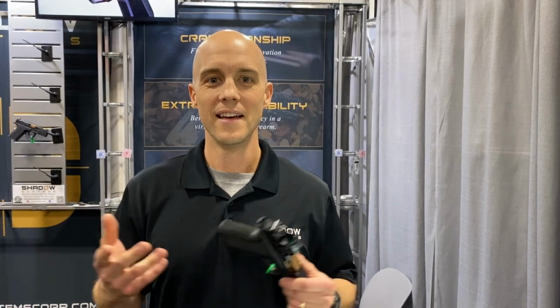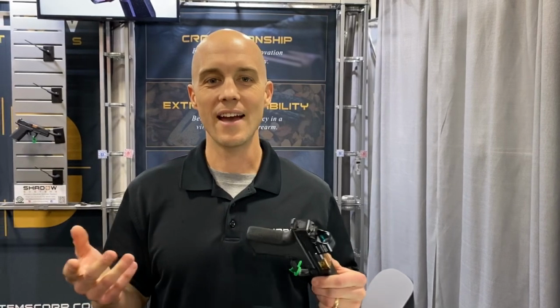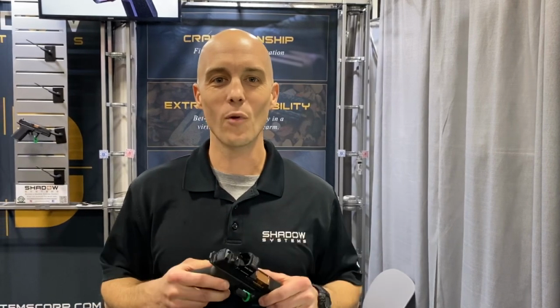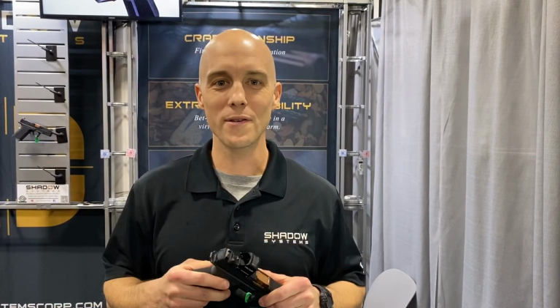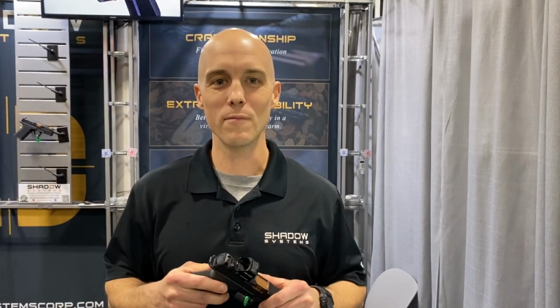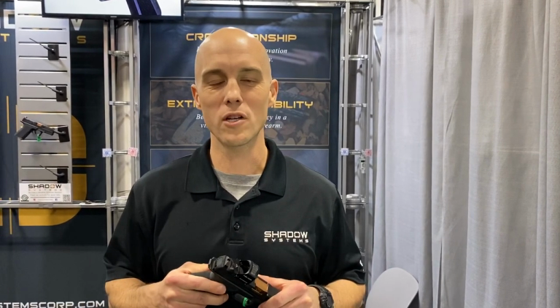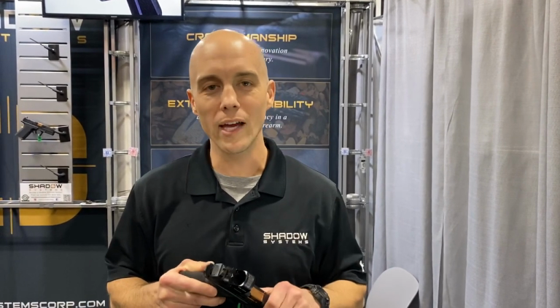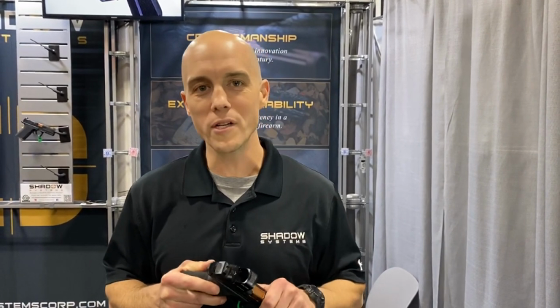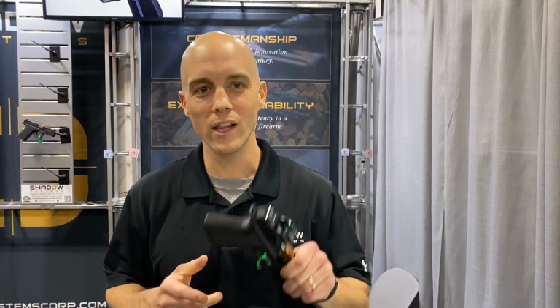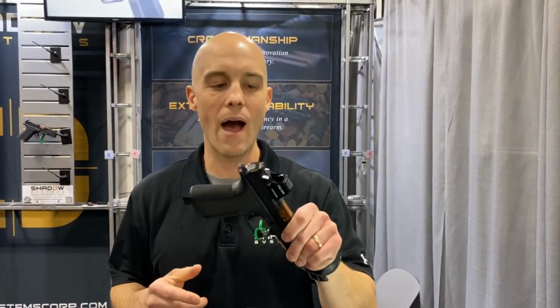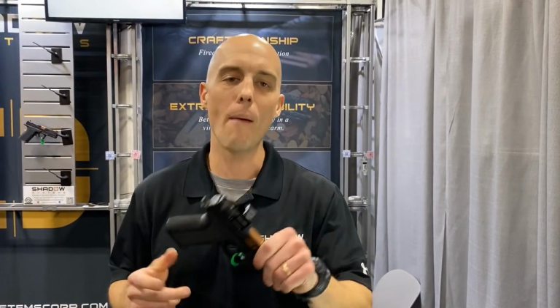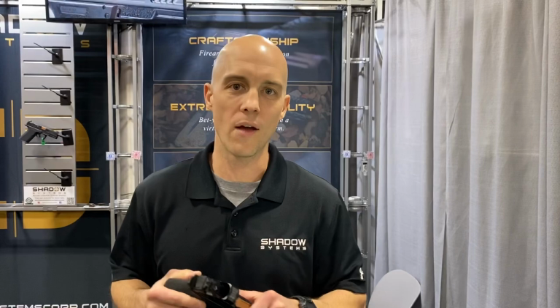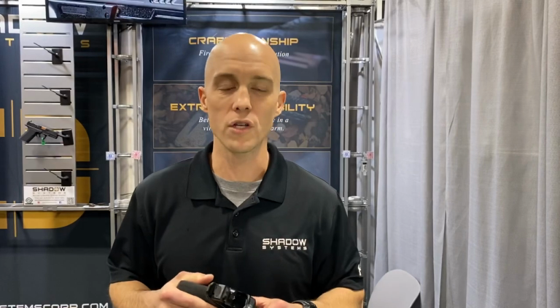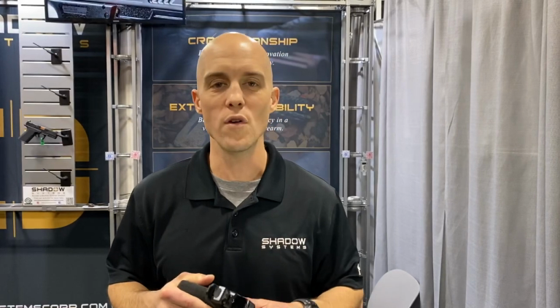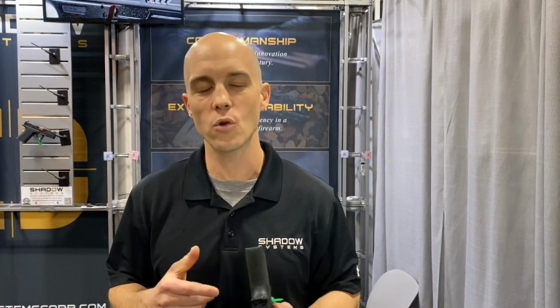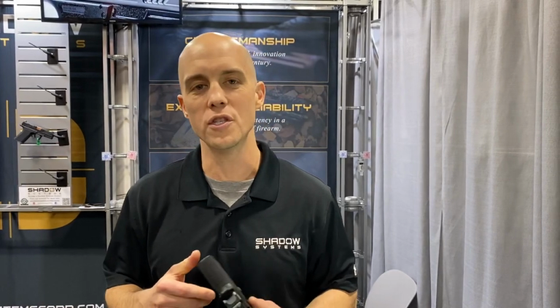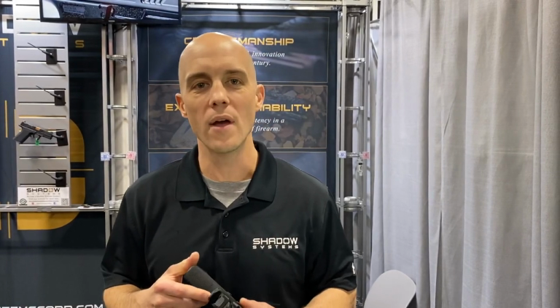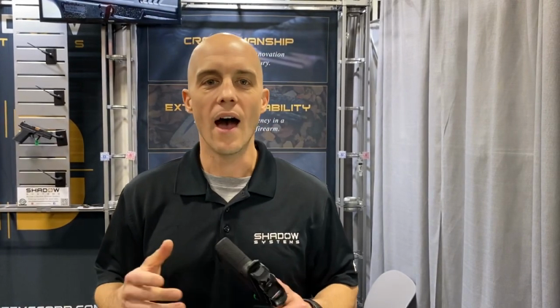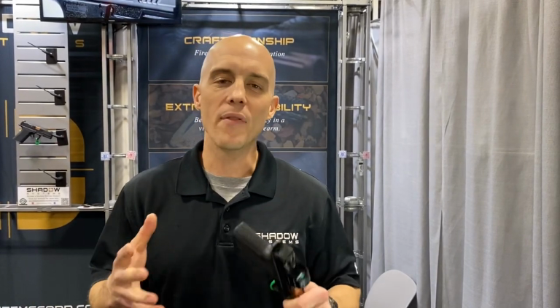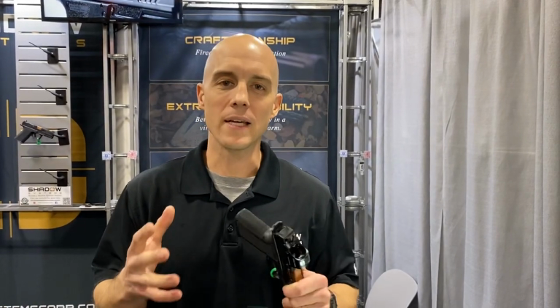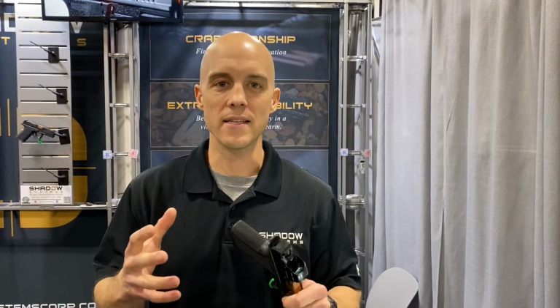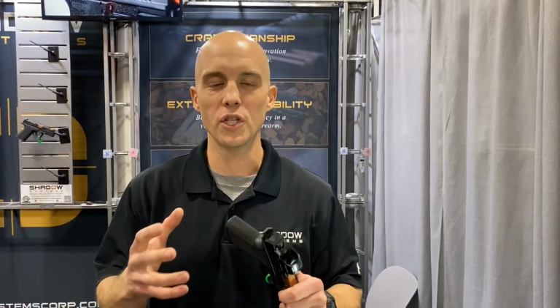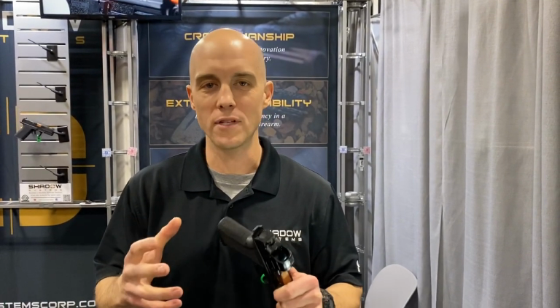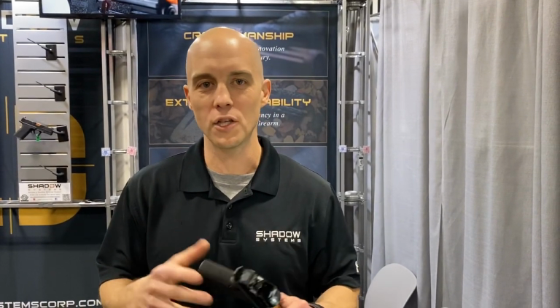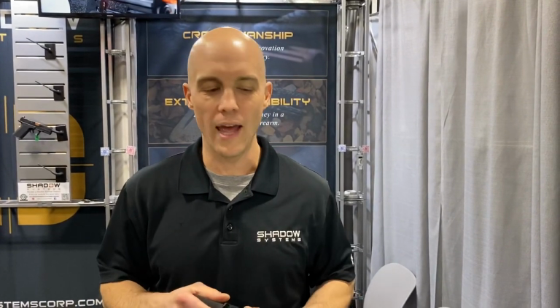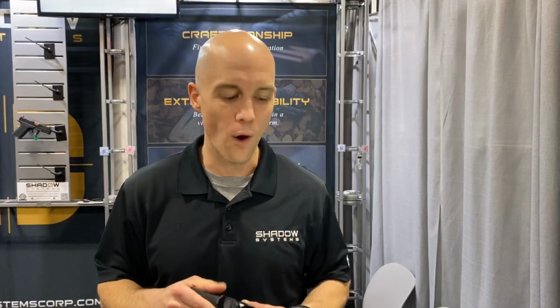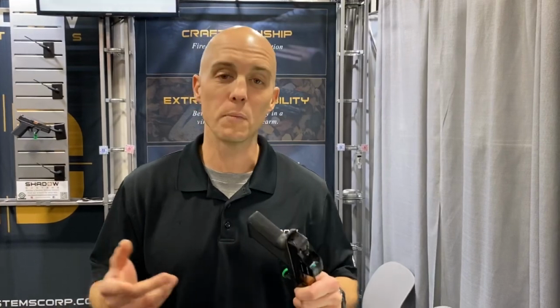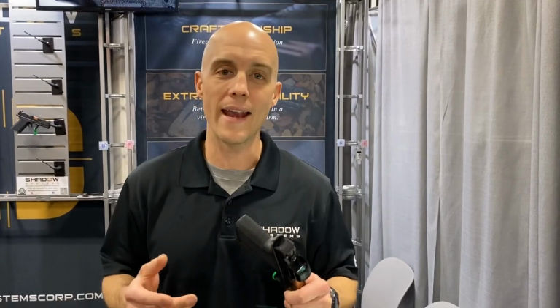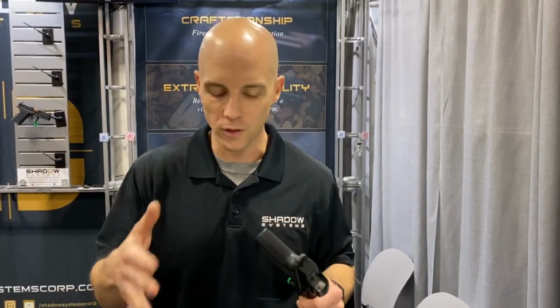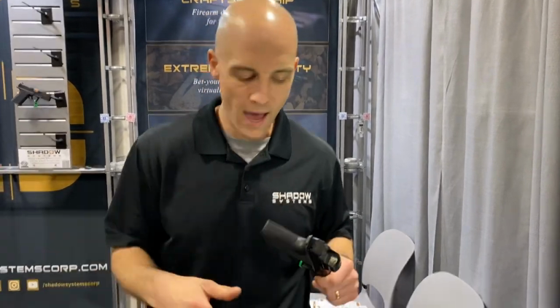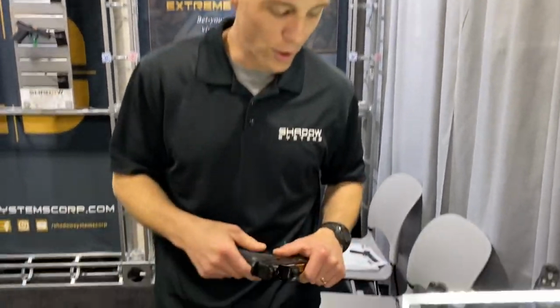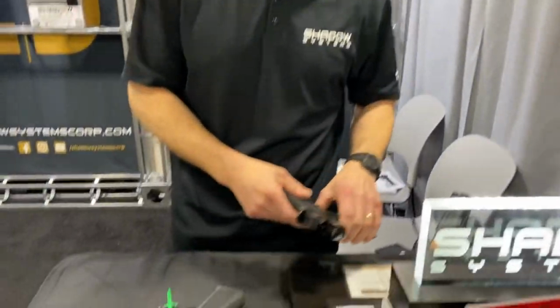Hey guys, Trevor with Shadow Systems. We are talking in more detail about how our optic cut works. A few of you asked questions about how the optic stays in a rigid mounted position, so I'm going to explain that now. Let's have a look at the table.